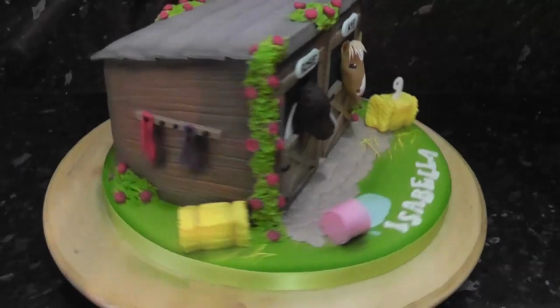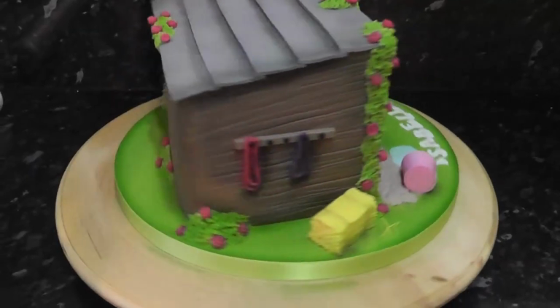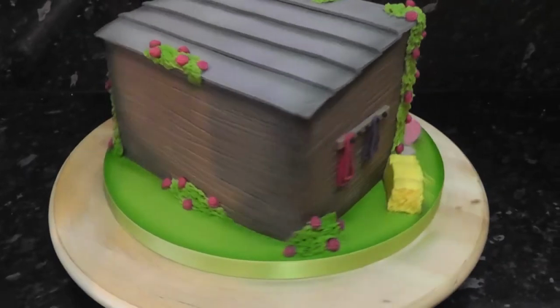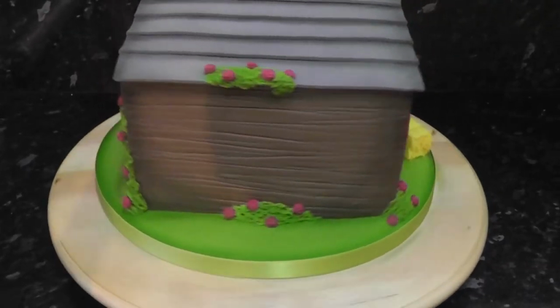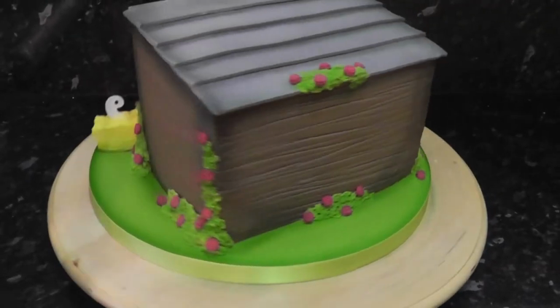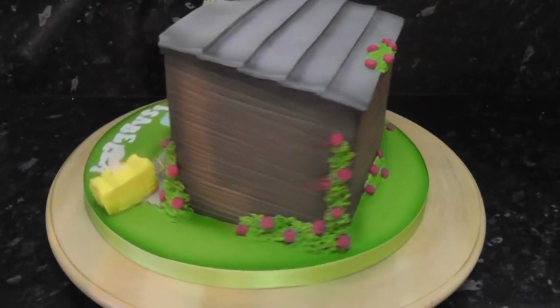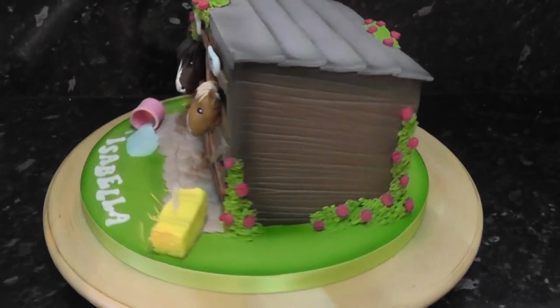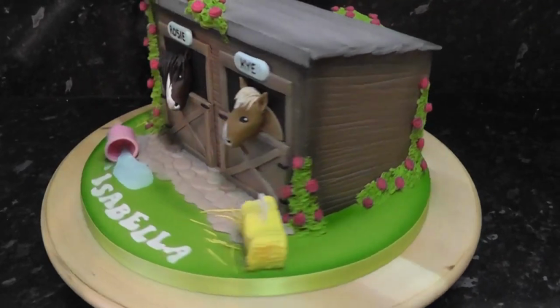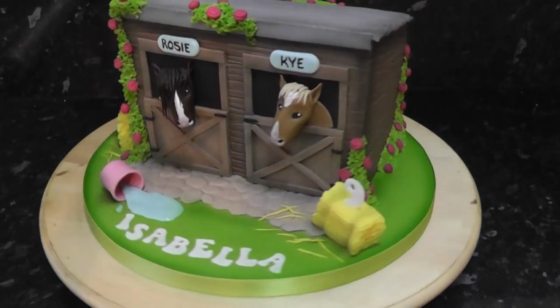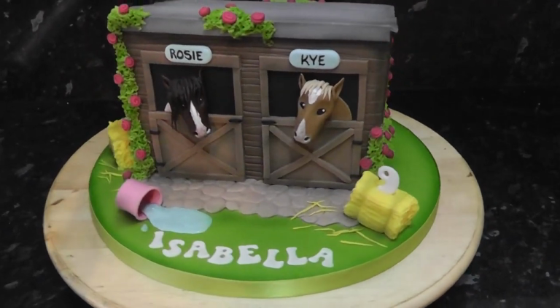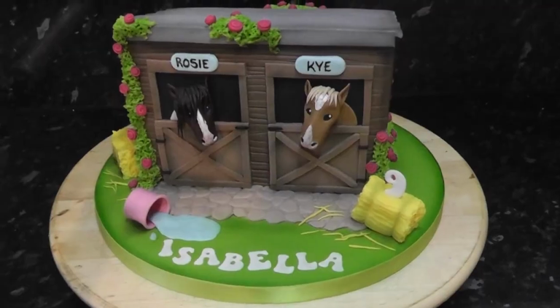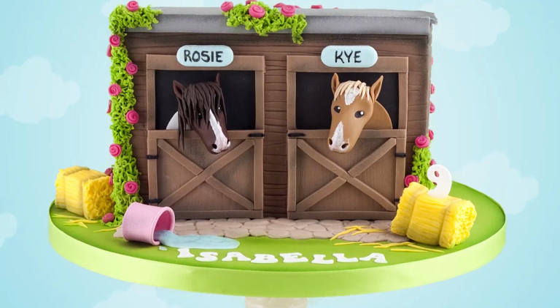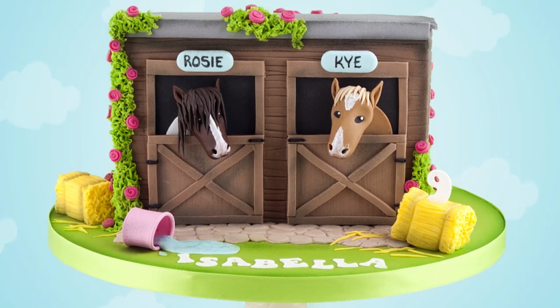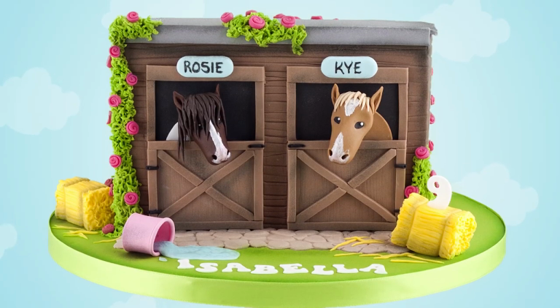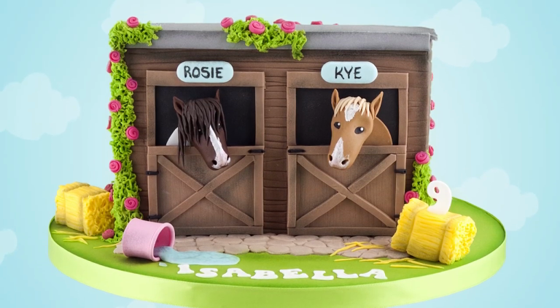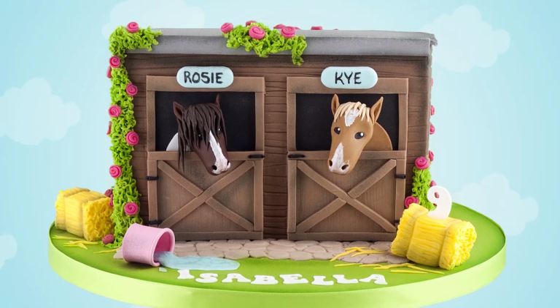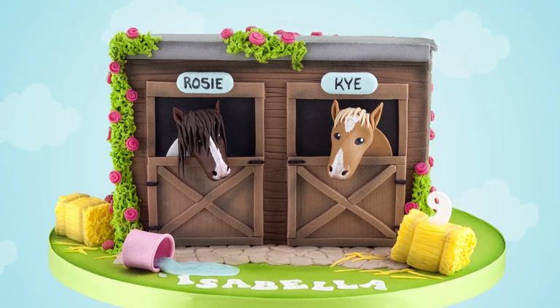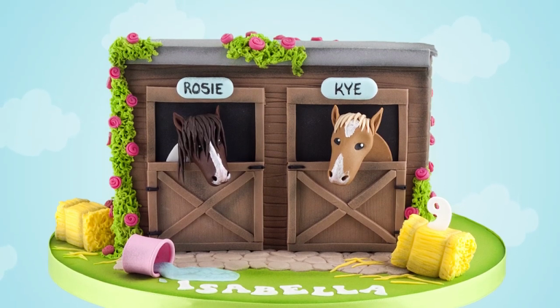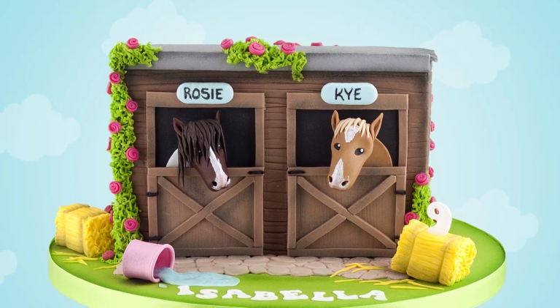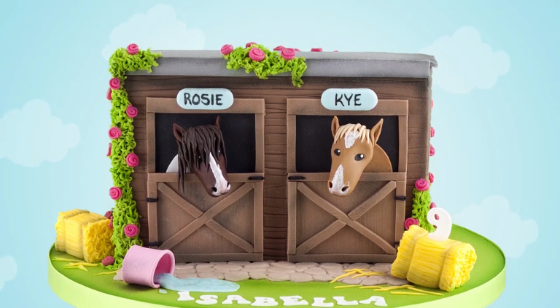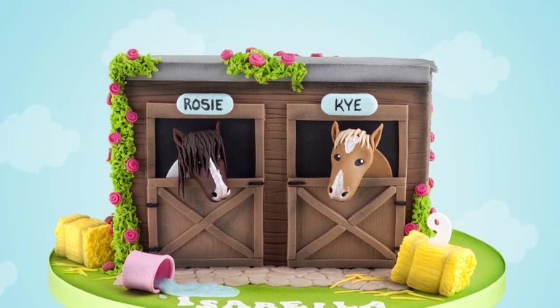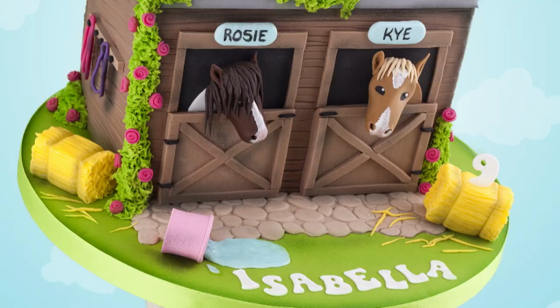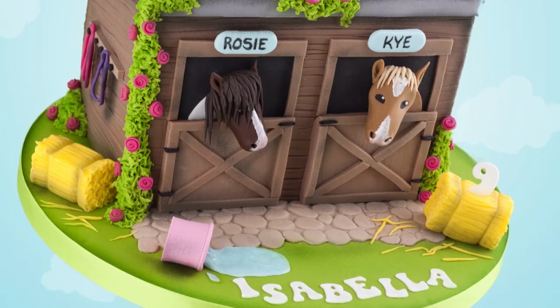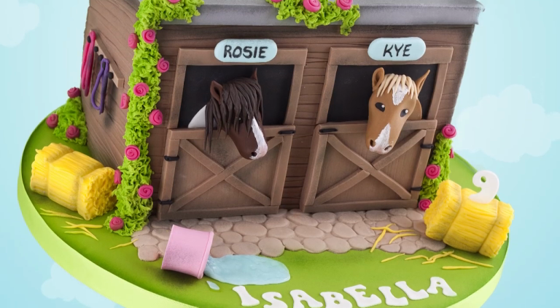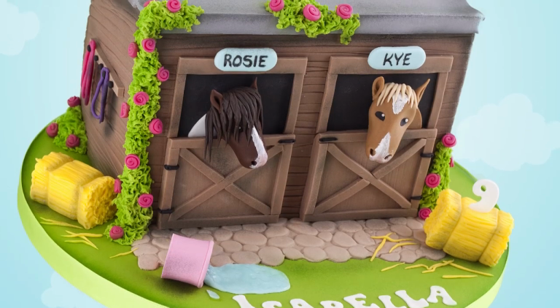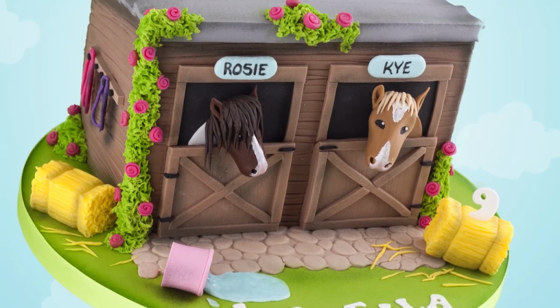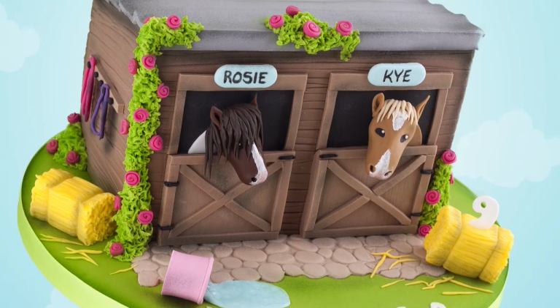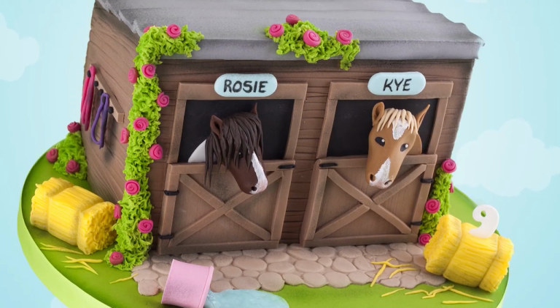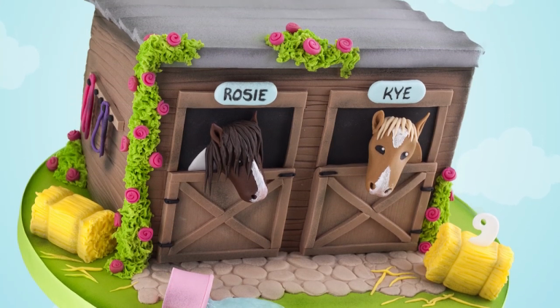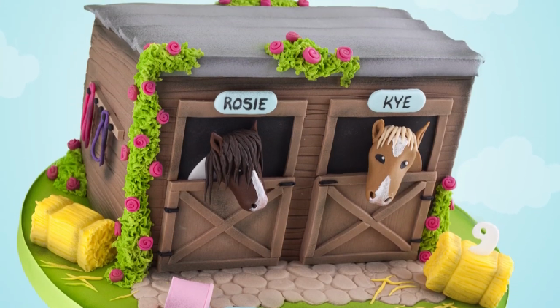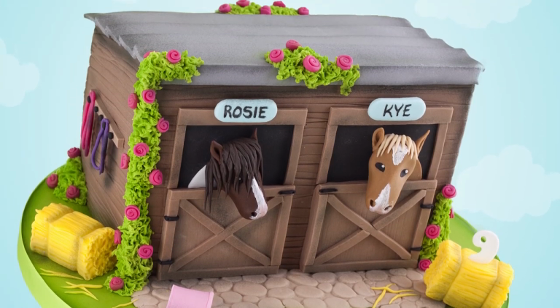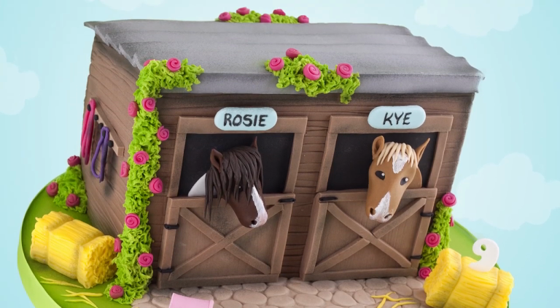That's it, all done! A simple but effective cake for any horse lover, which you can personalise to their own horses. If you've made any cakes from my tutorials, feel free to tag me over on Instagram. My link is in the description box. Thanks, guys. Bye.